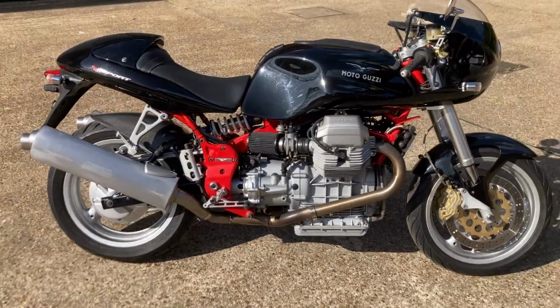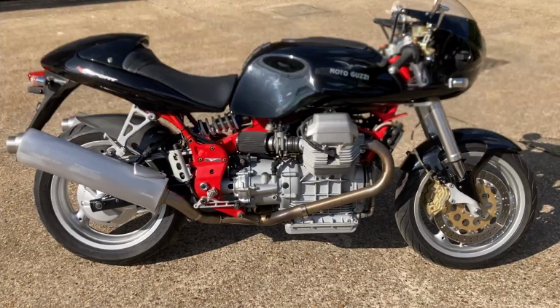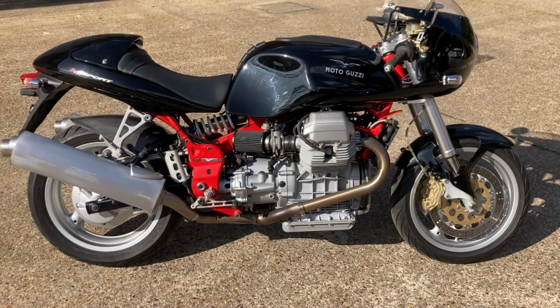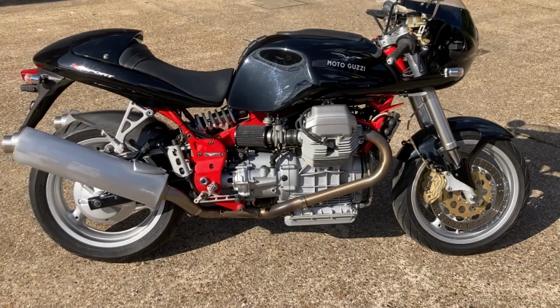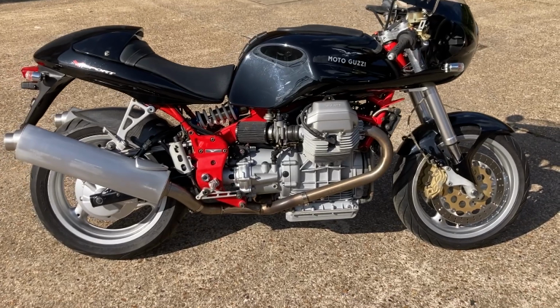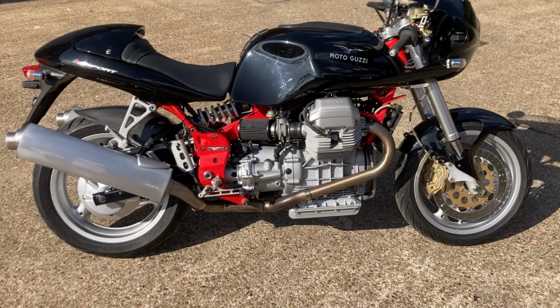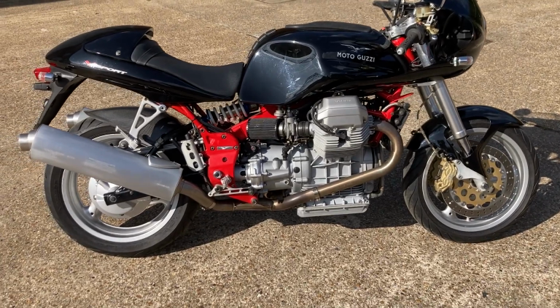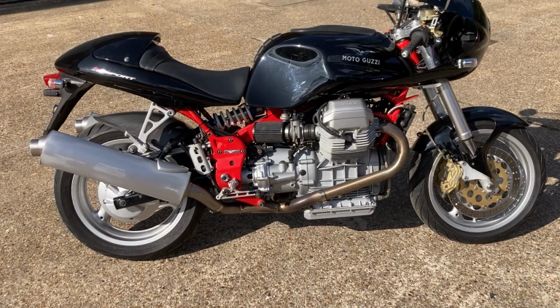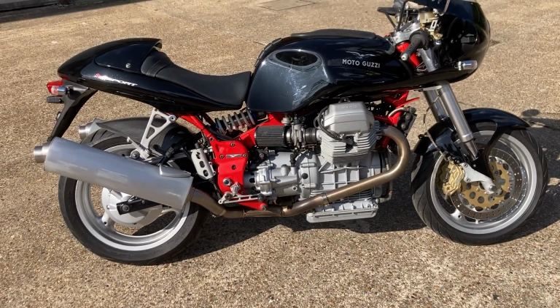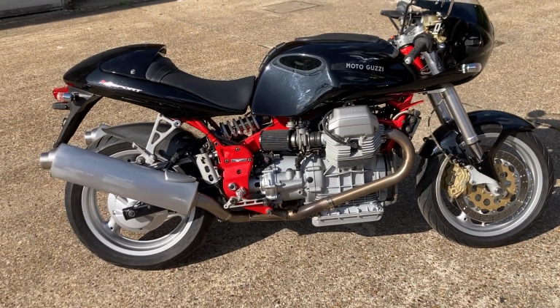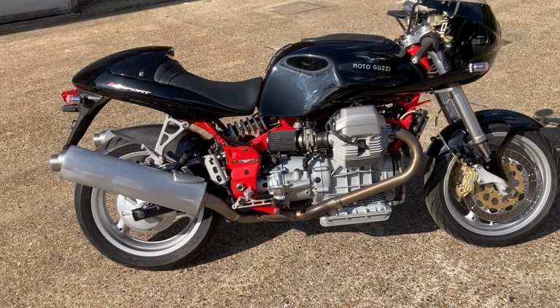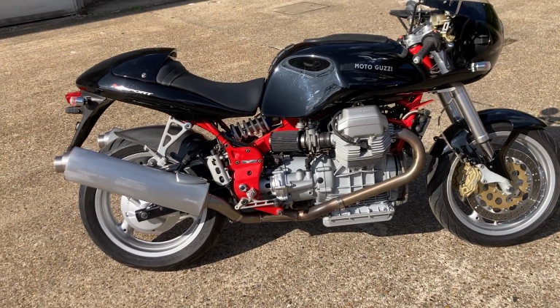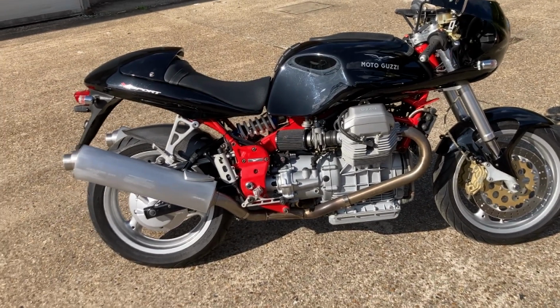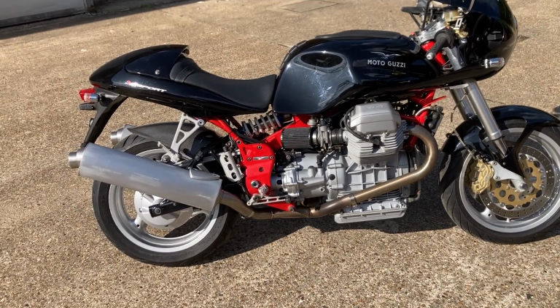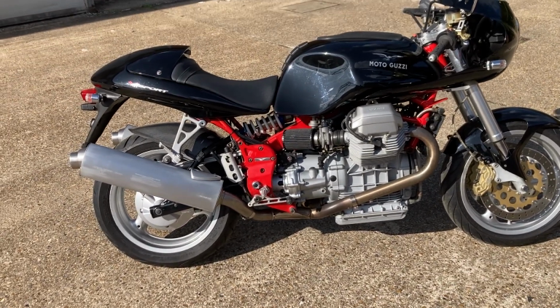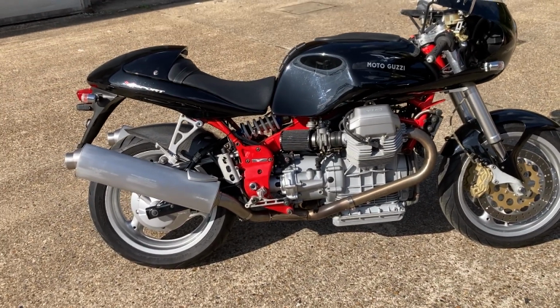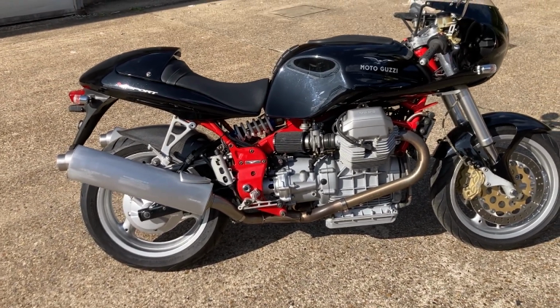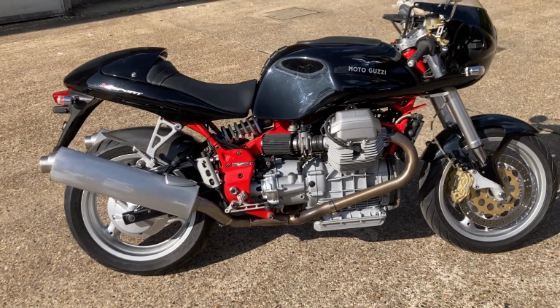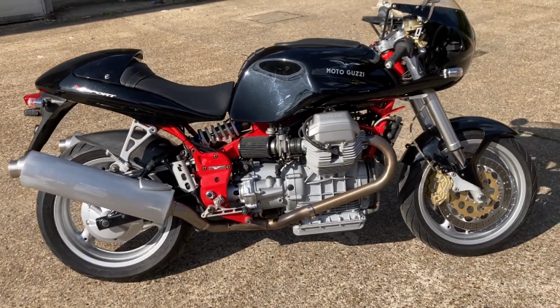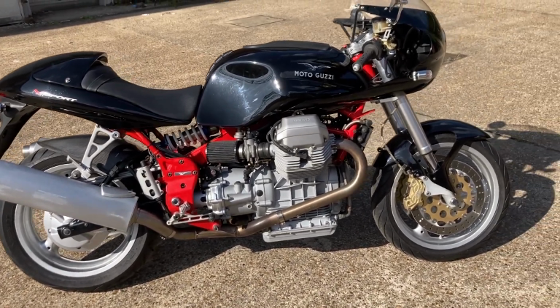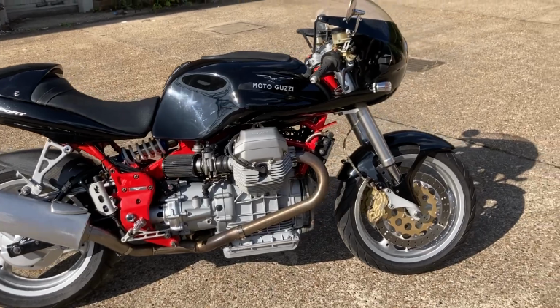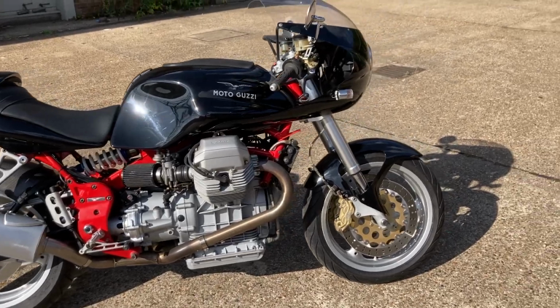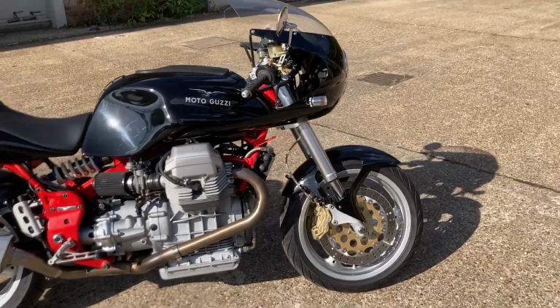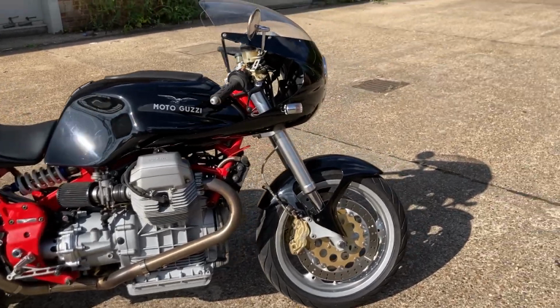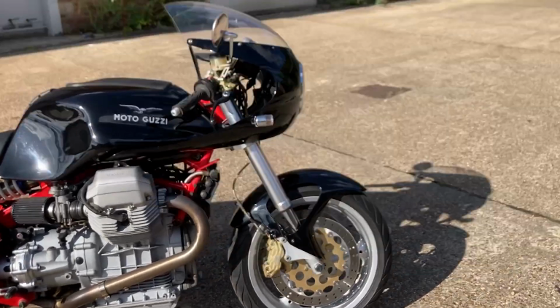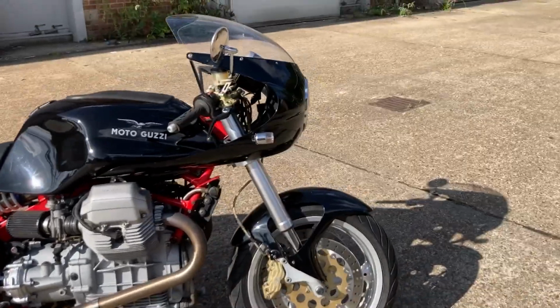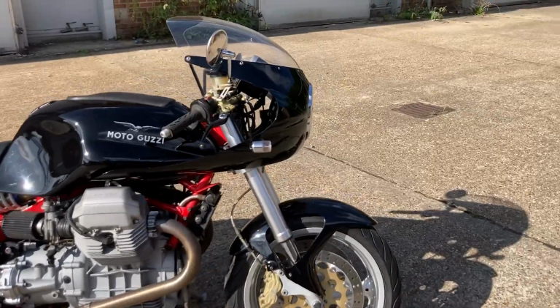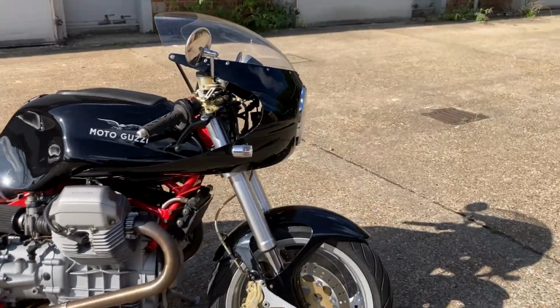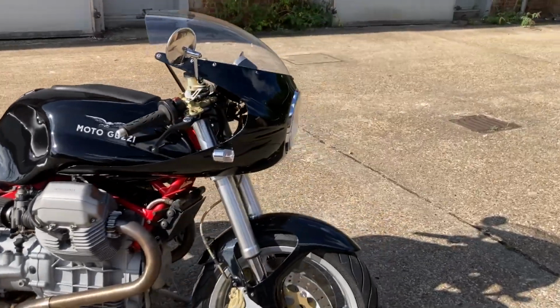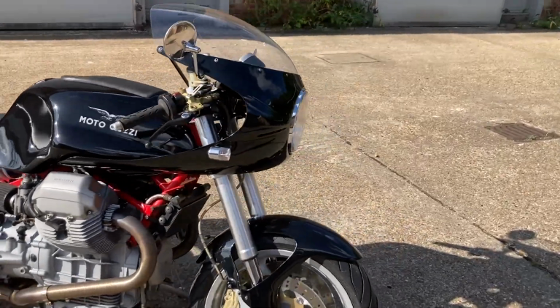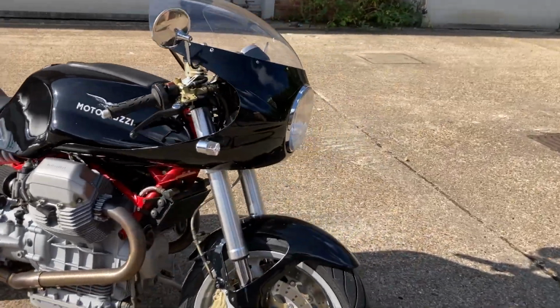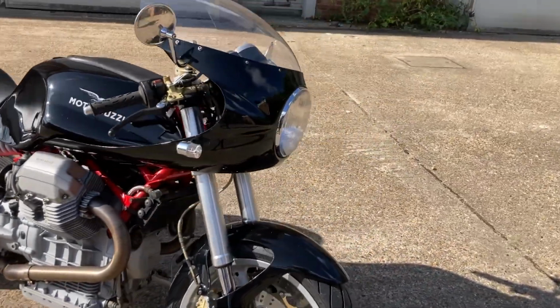All the clearances have already been done, injectors have been balanced, all the fluids changed, and a new battery fitted. So basically you should have nothing to worry about.